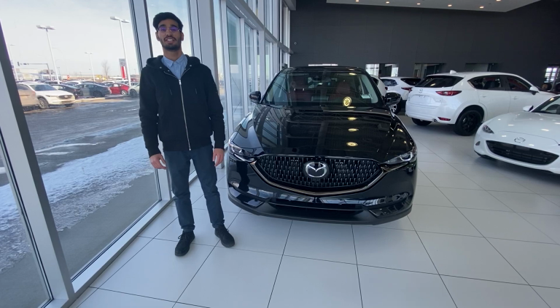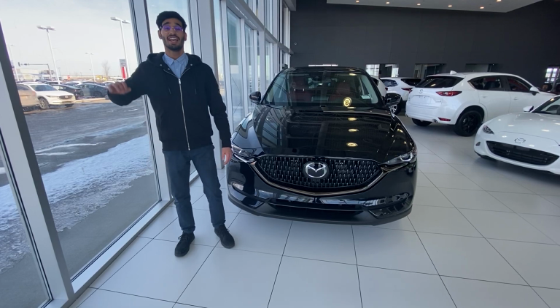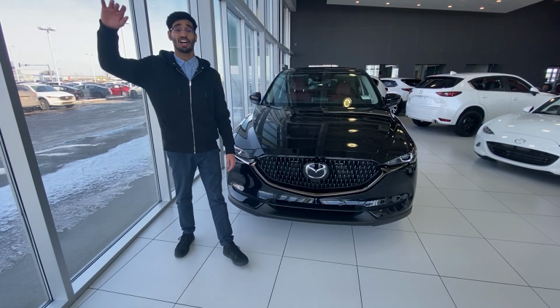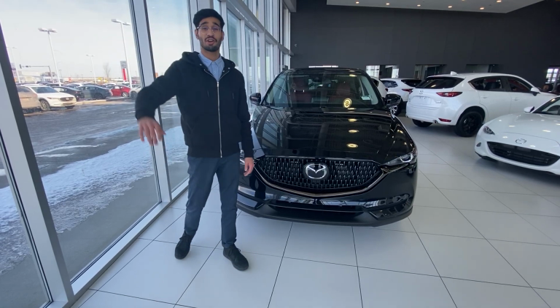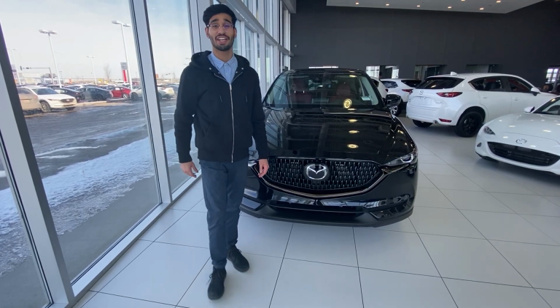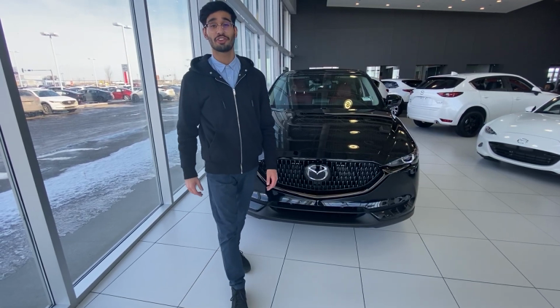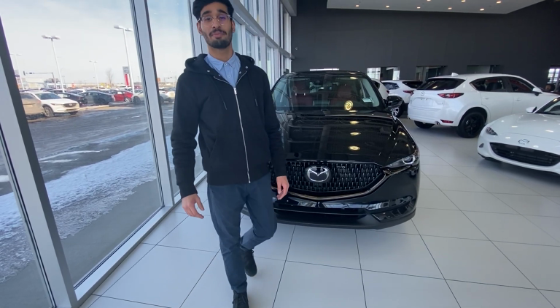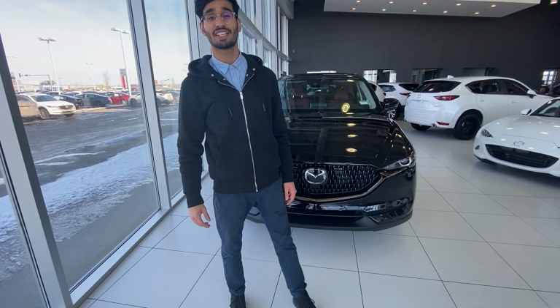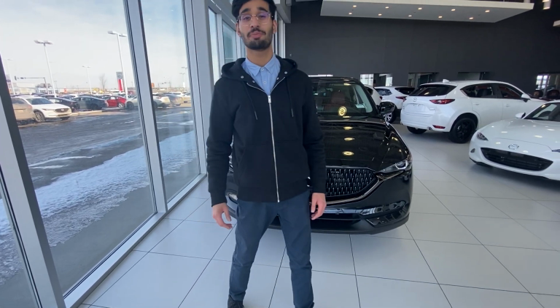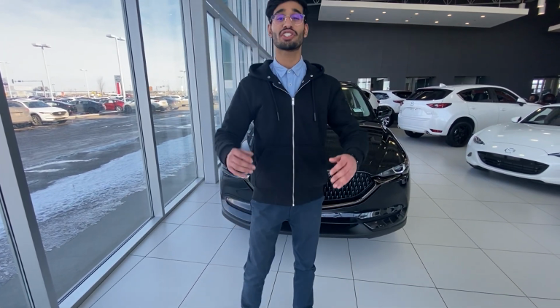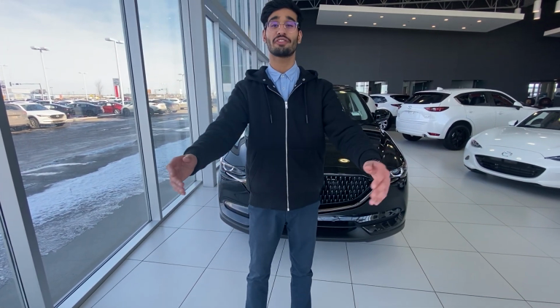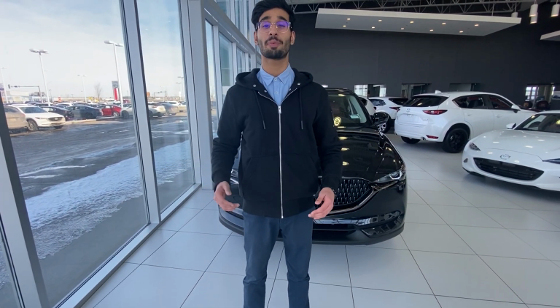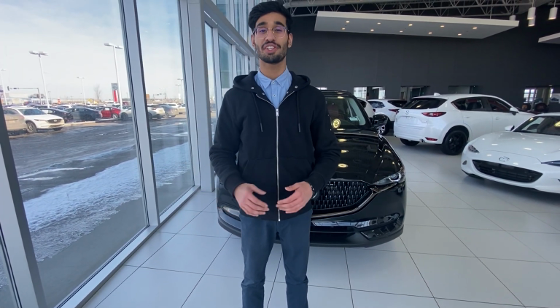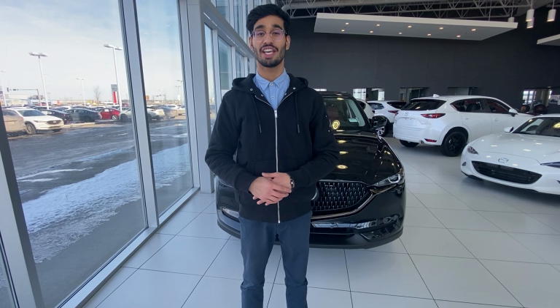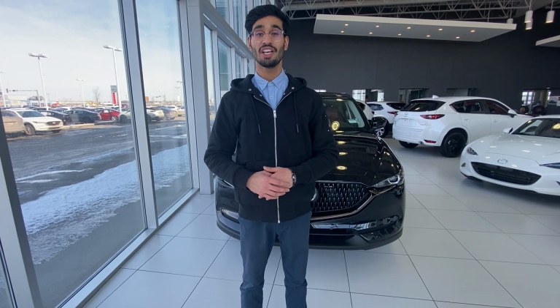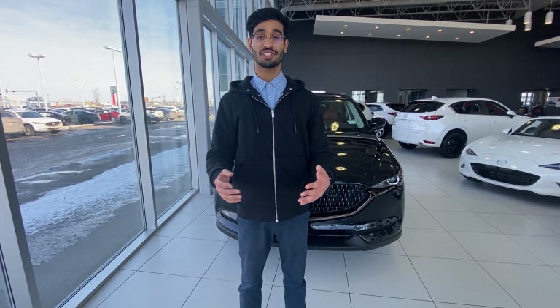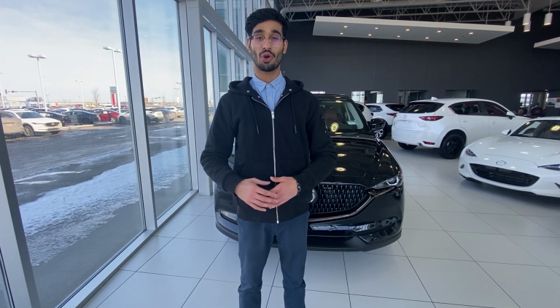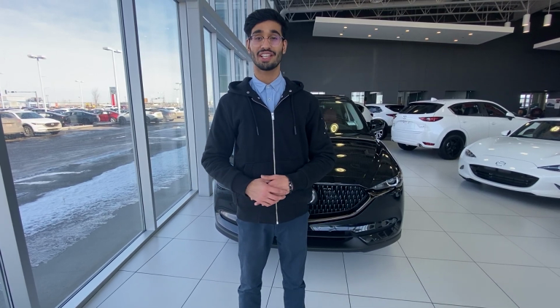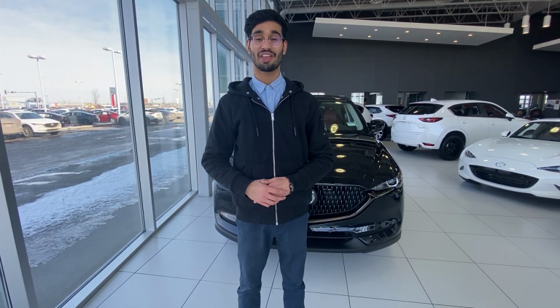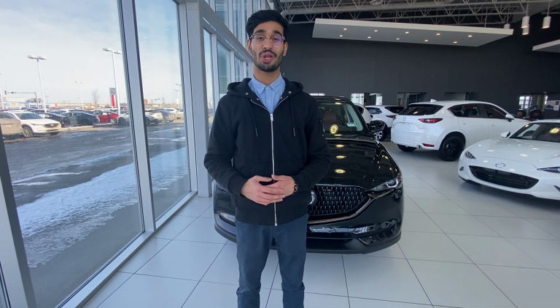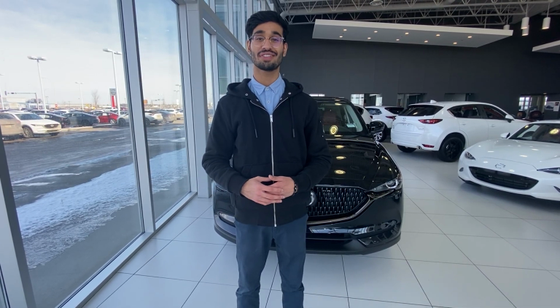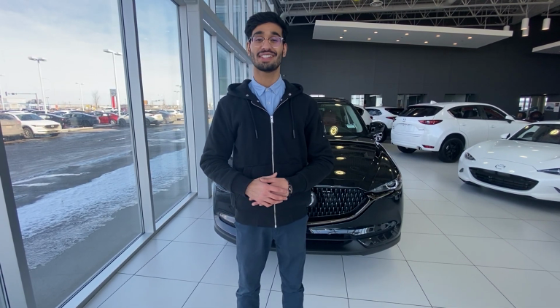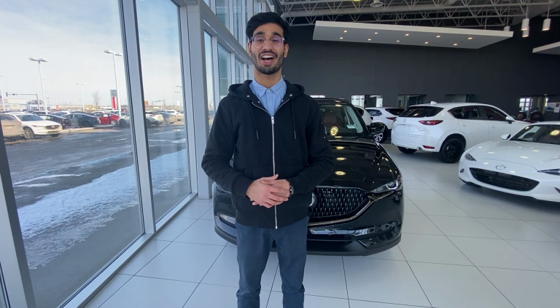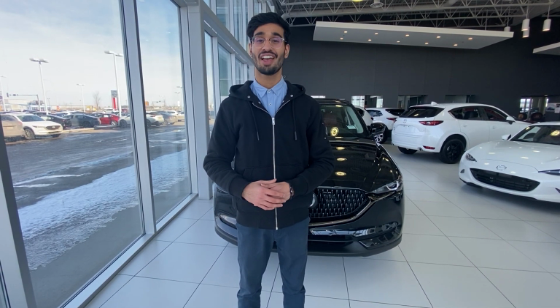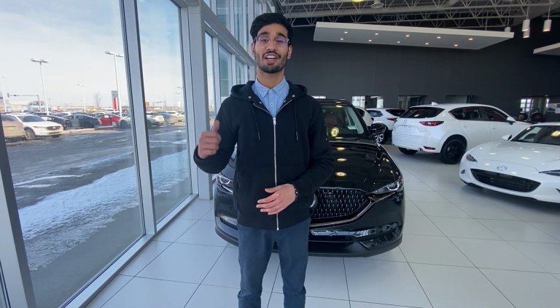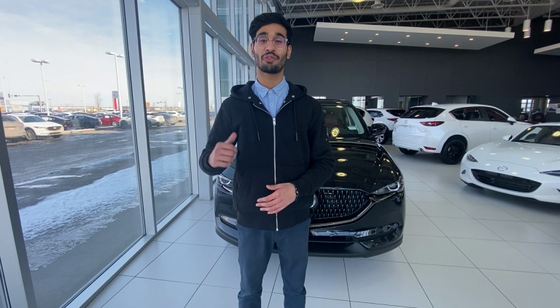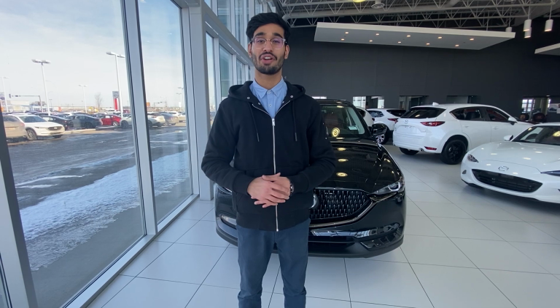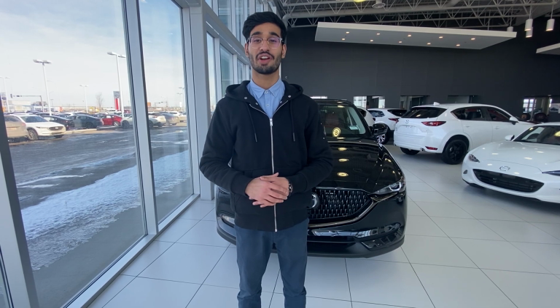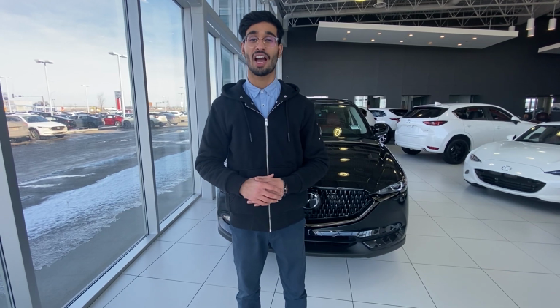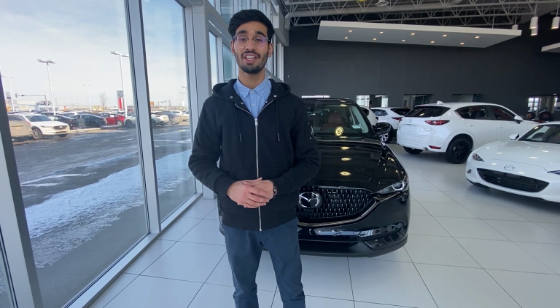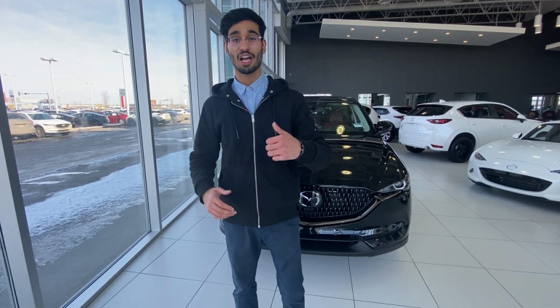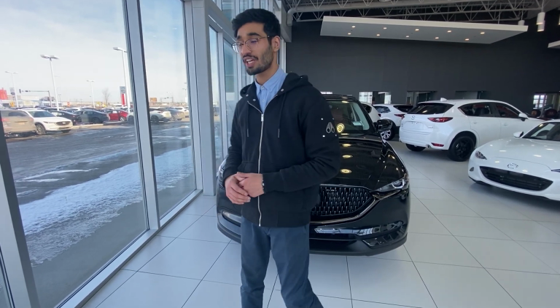Hey Andre, Randy here from LA Mazda. I'm just making this quick video to put a face to the name, just so you know what you're dealing with. I know you're interested in a CX-5. I've got a beautiful Kuro edition right here behind me — come check it out.